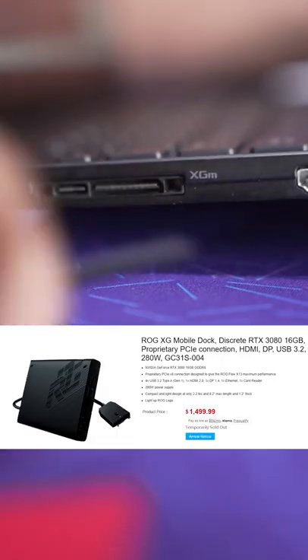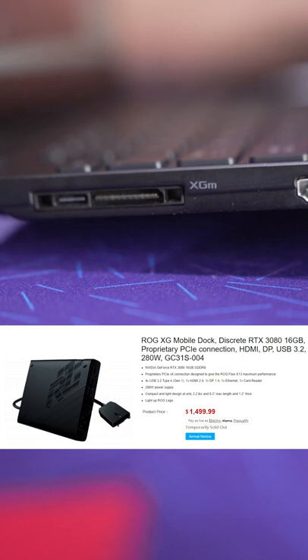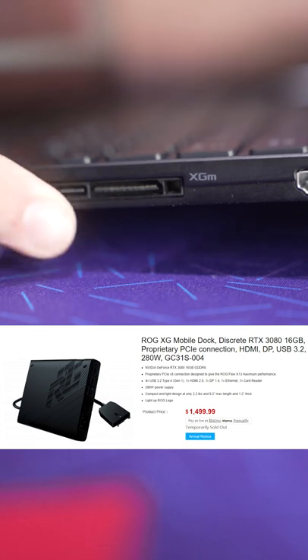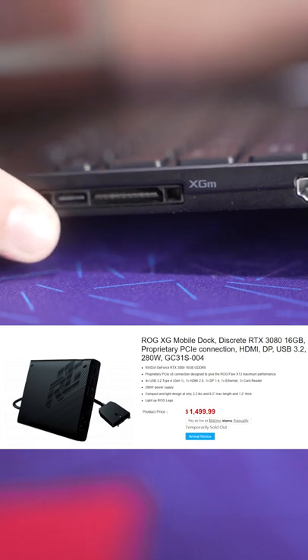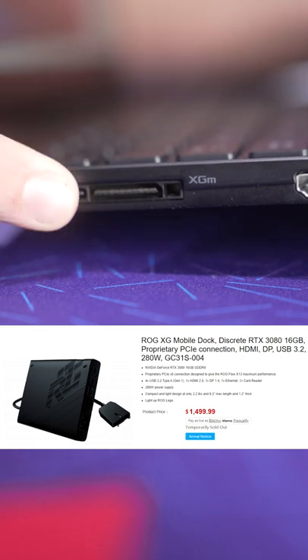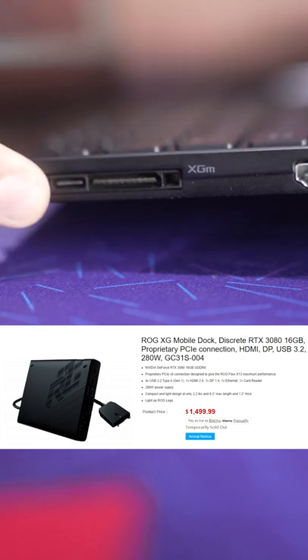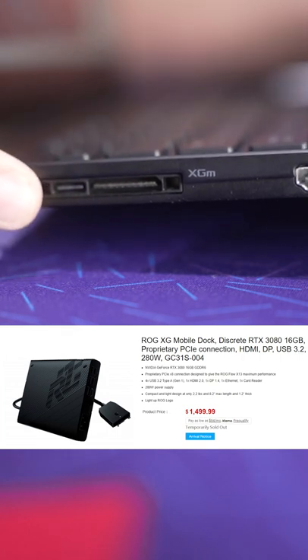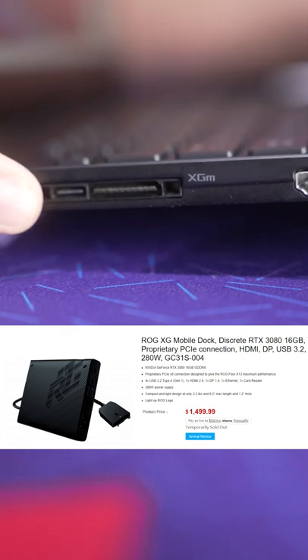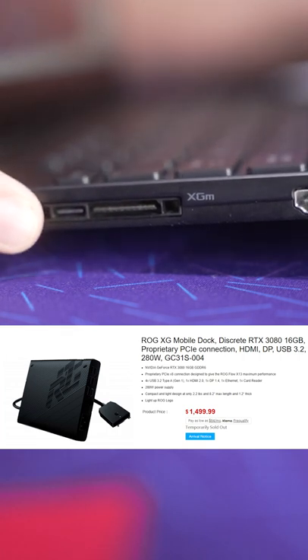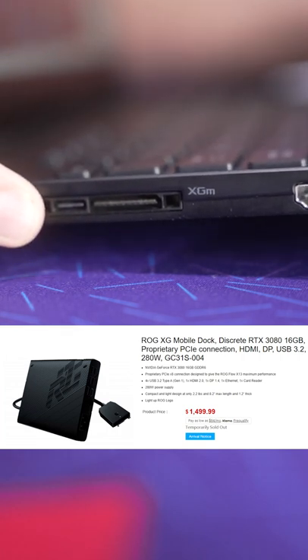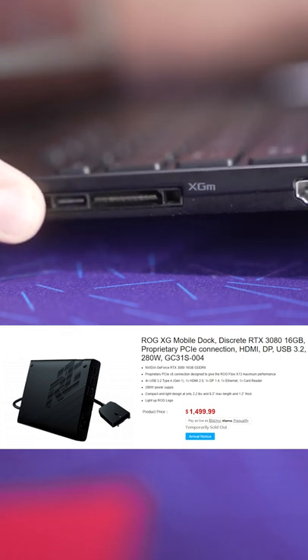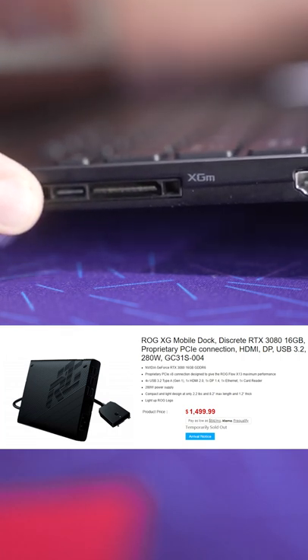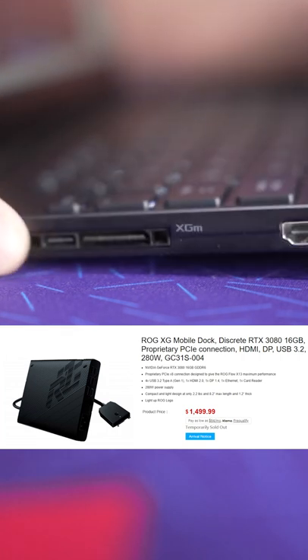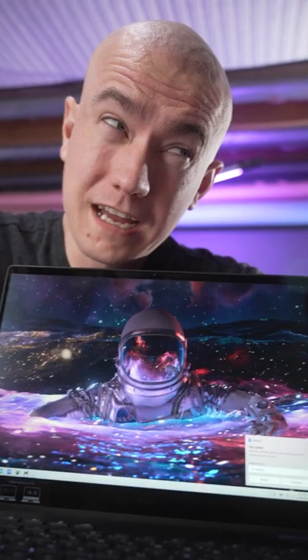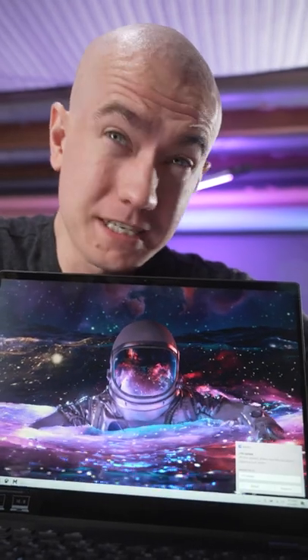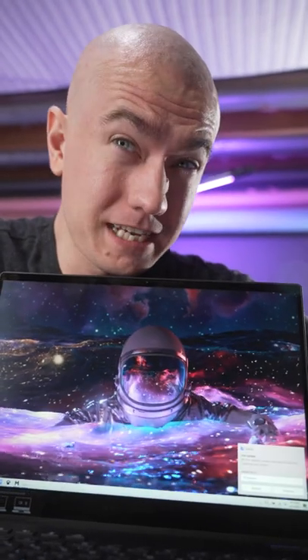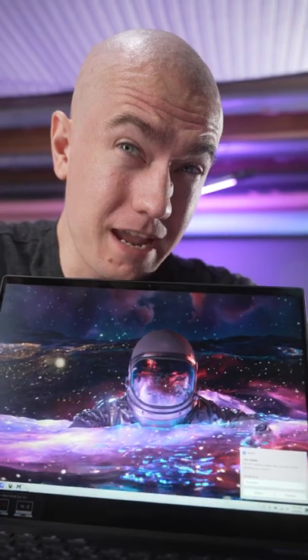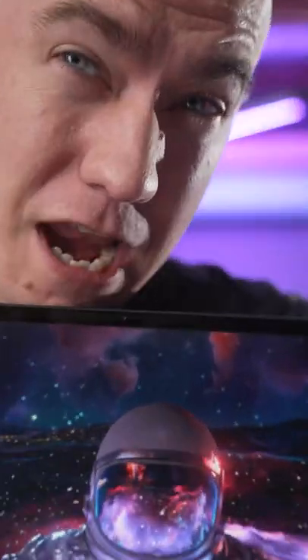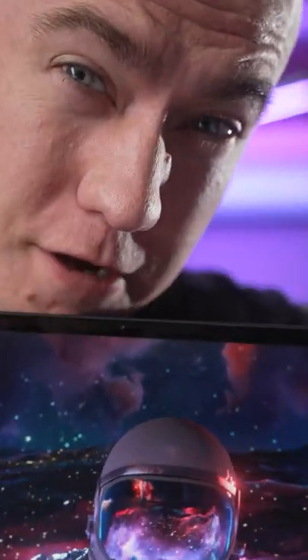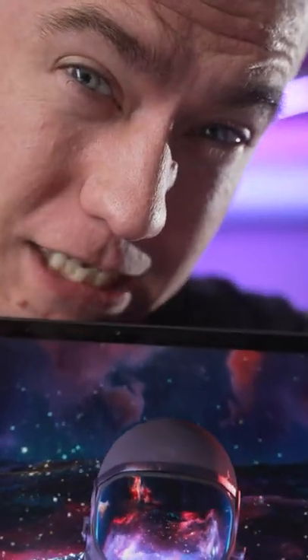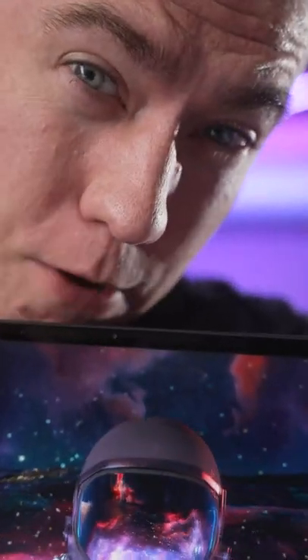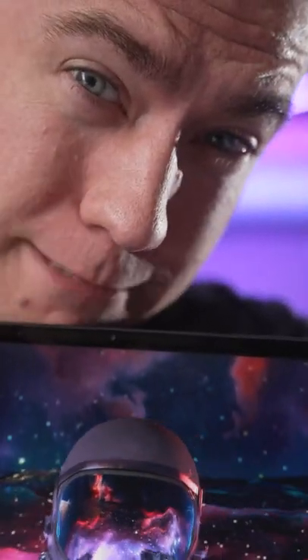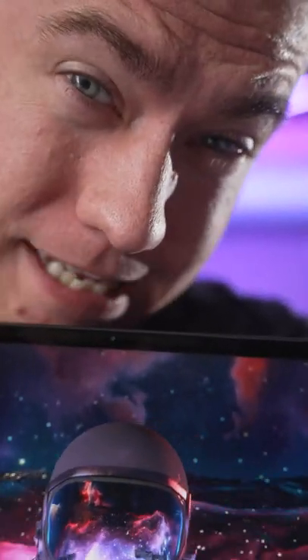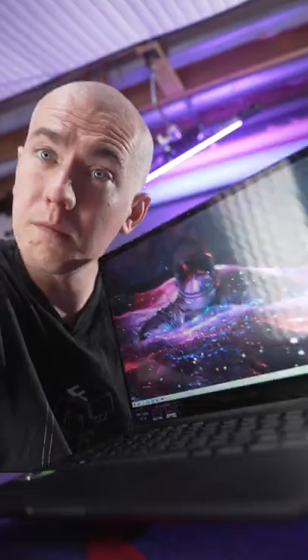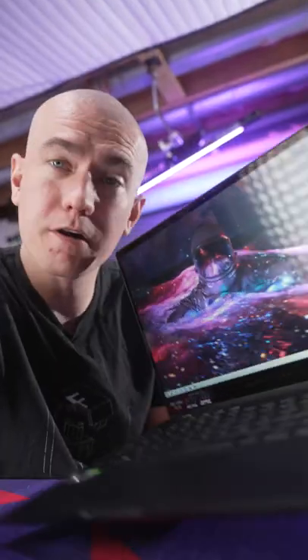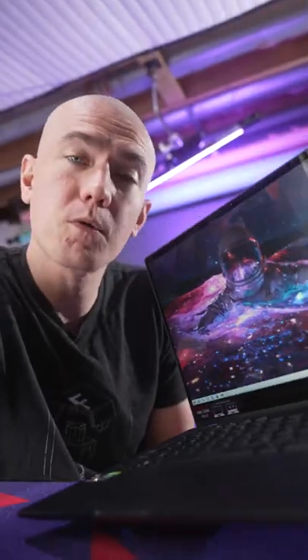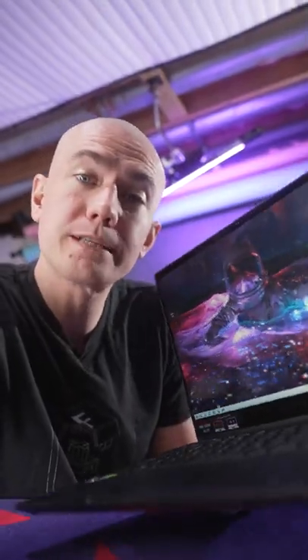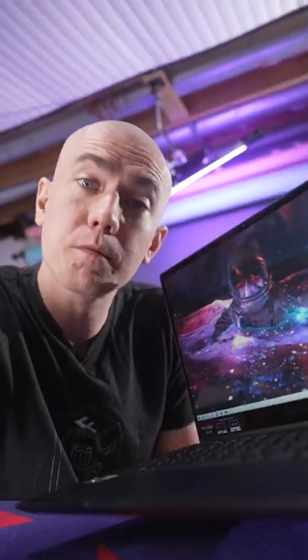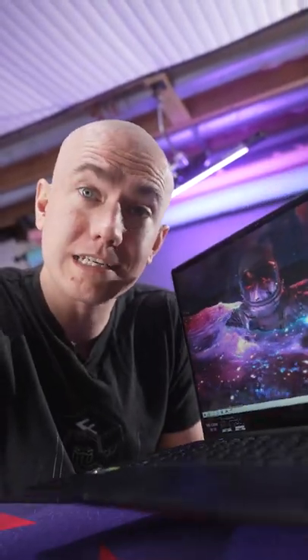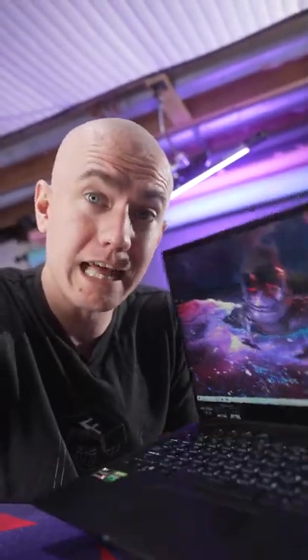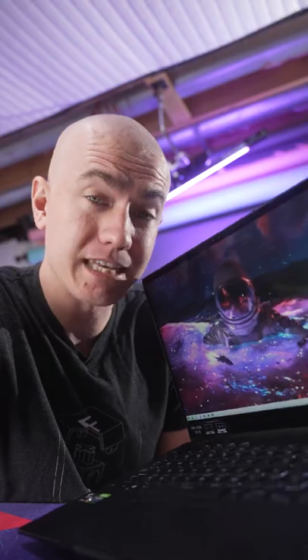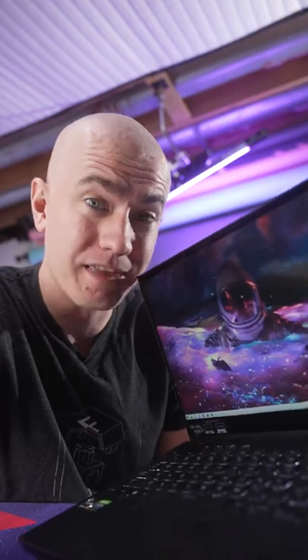It also has this cool little slot where you can connect an external GPU, which is an RTX 3080. Ryzen 9 plus an RTX 3080 in a 13-inch notebook? Yes, please! On paper, it might be one of the best portable productivity laptops that's out there.